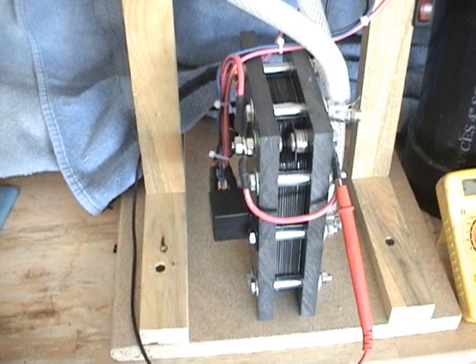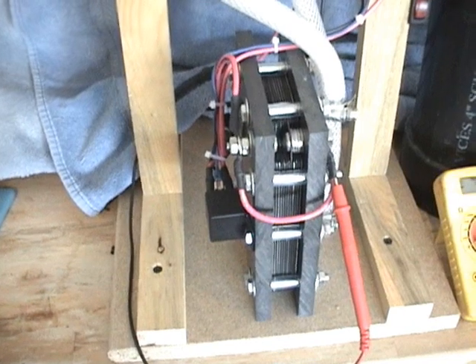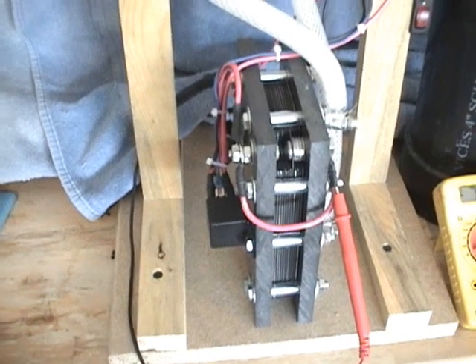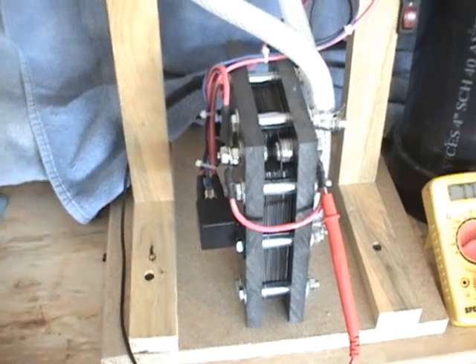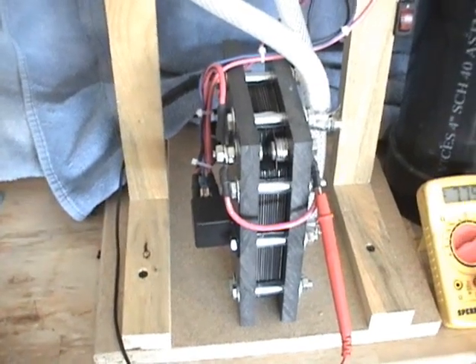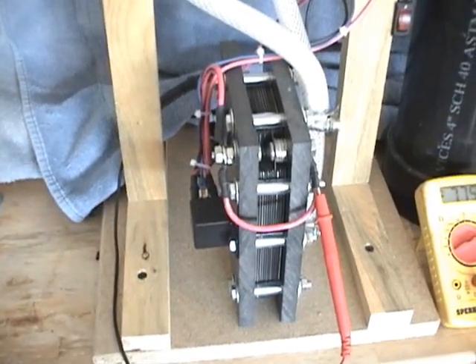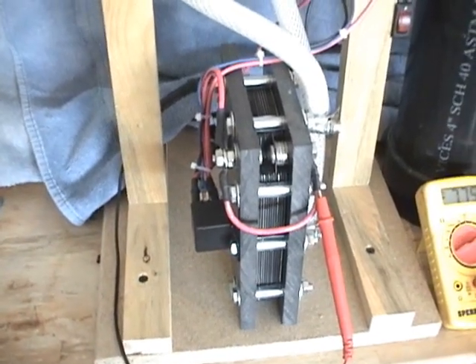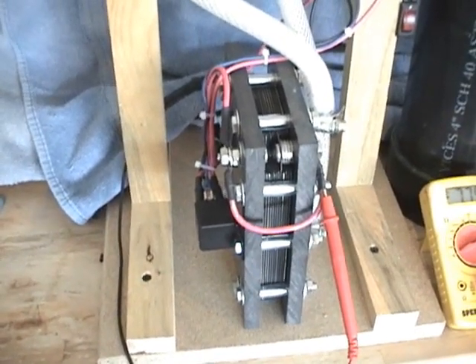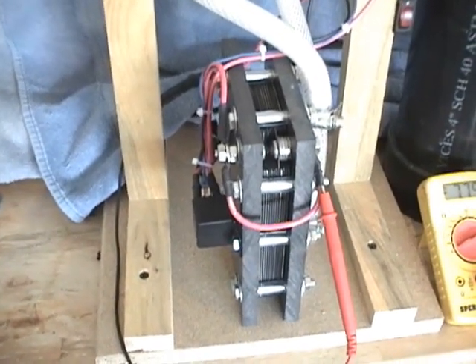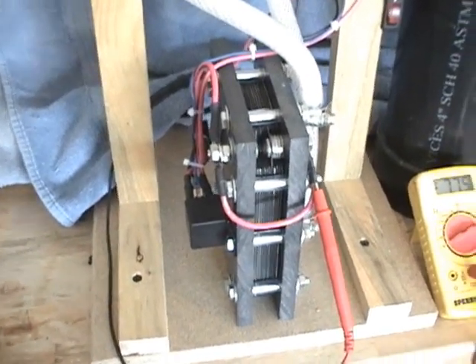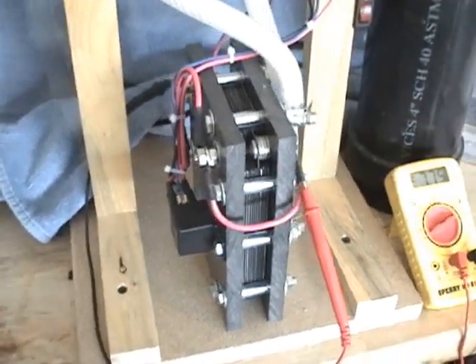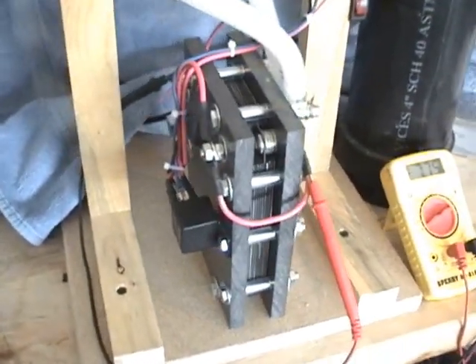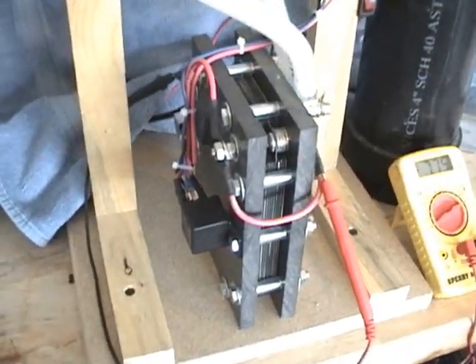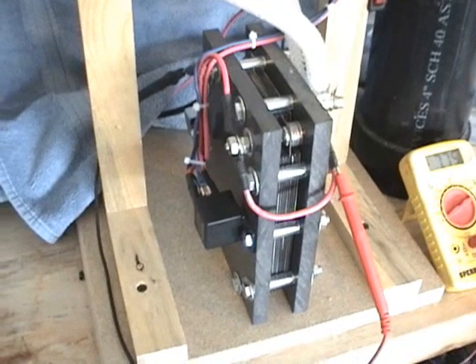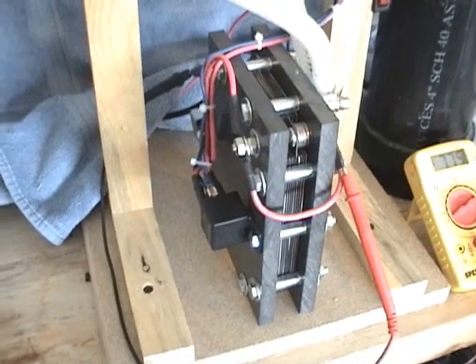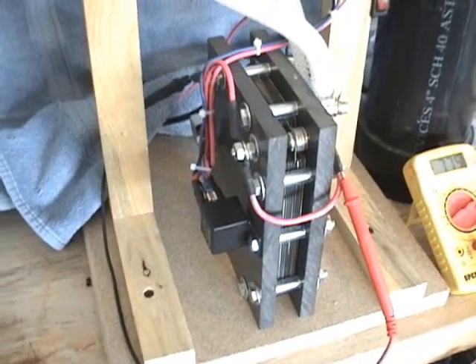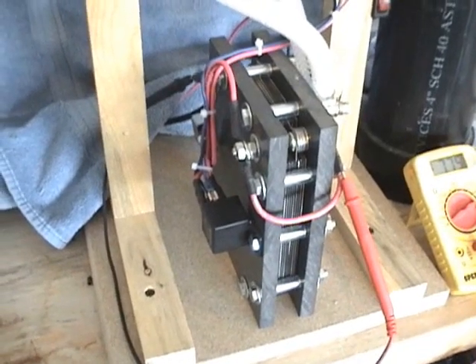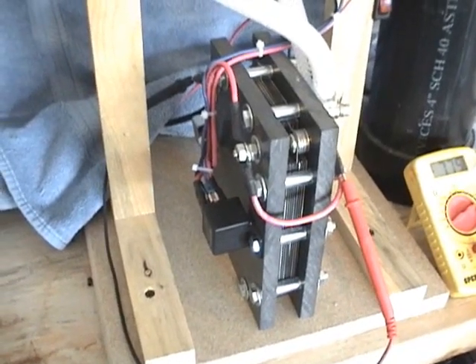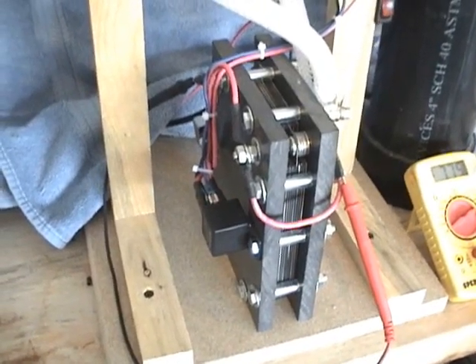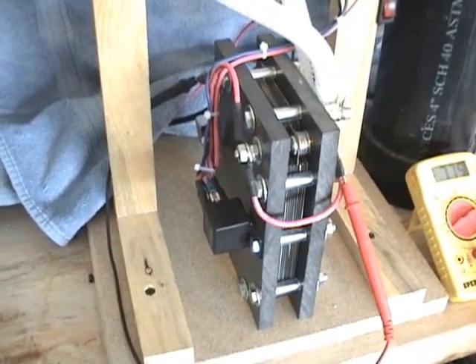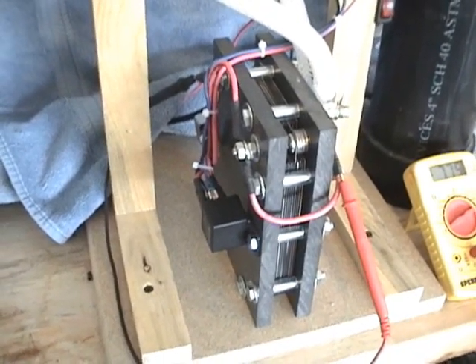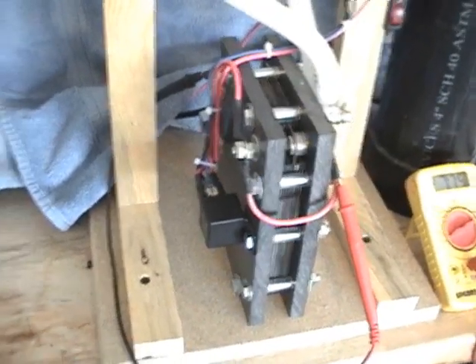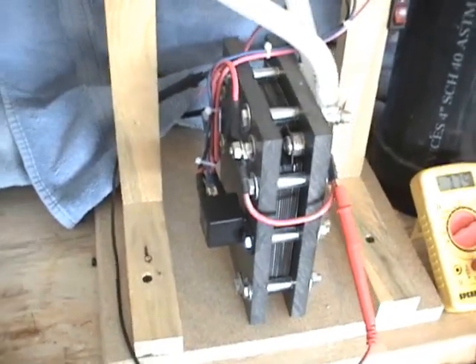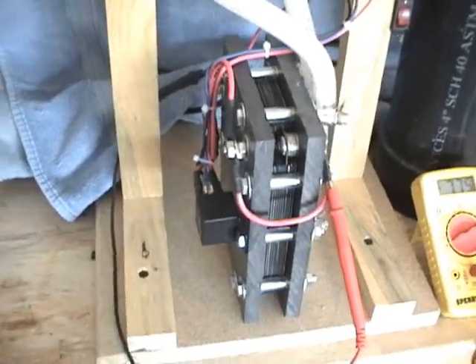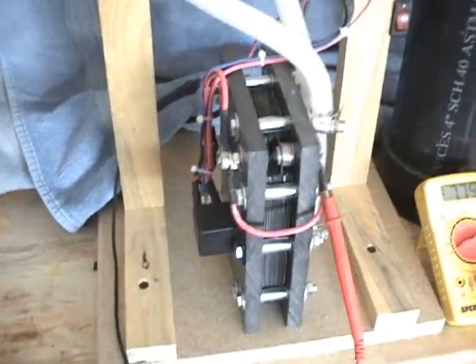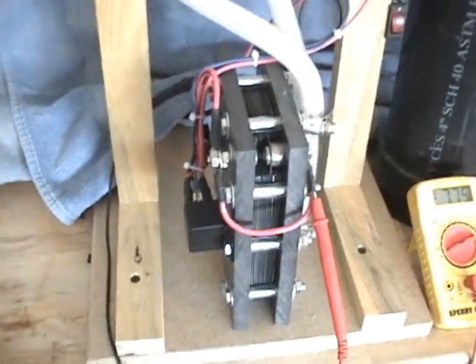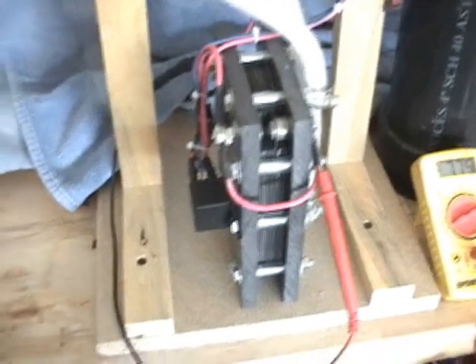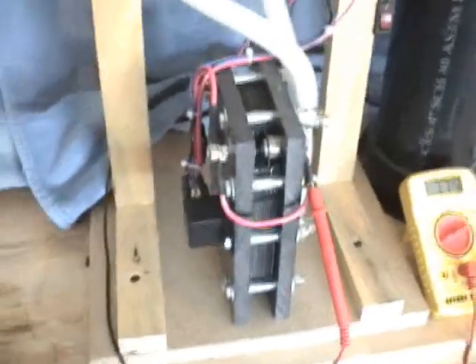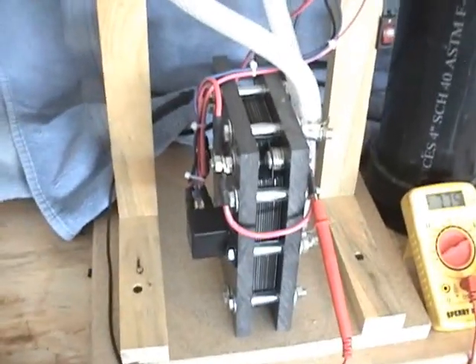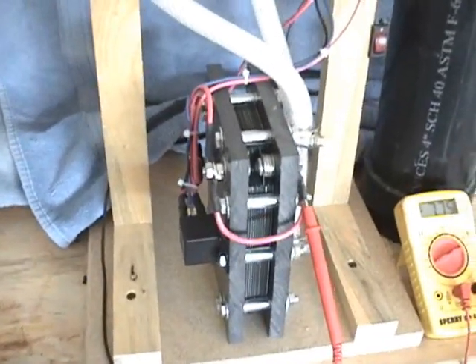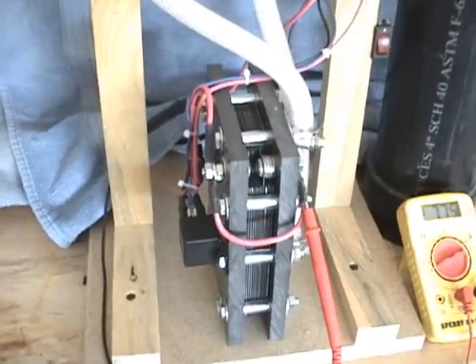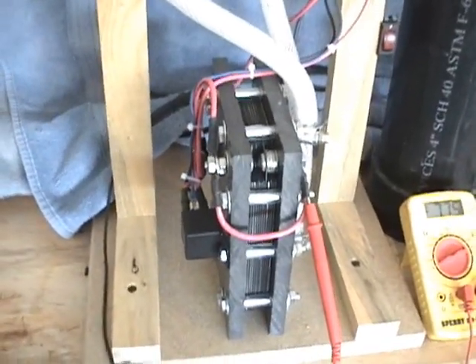Hello everyone. I wanted to show everyone the new dry cell we're doing and show everyone the capabilities of it. First of all, I want to go over a little bit about how it's built.